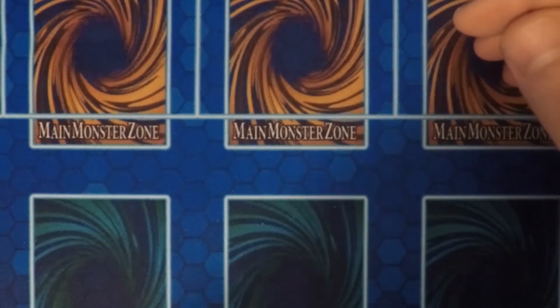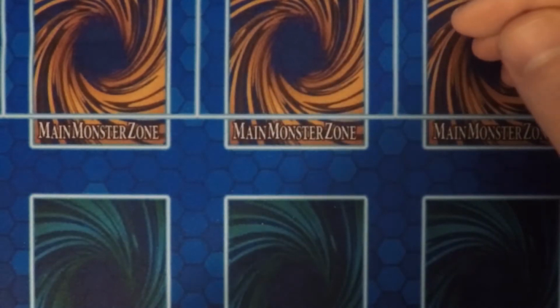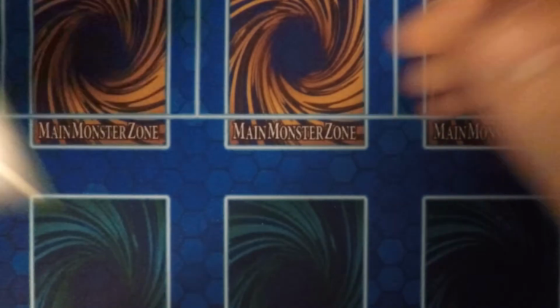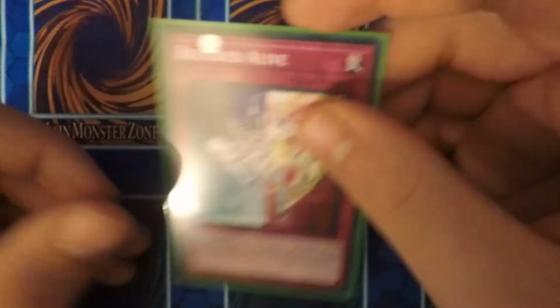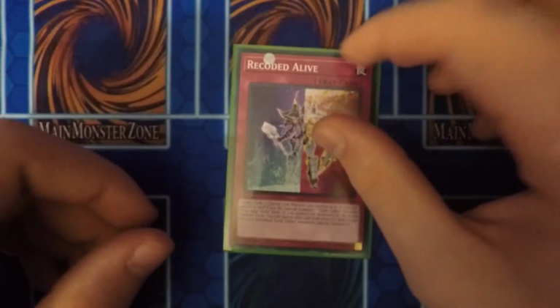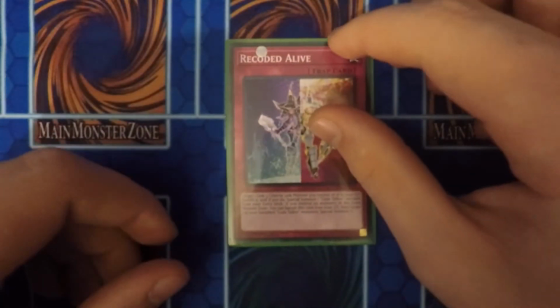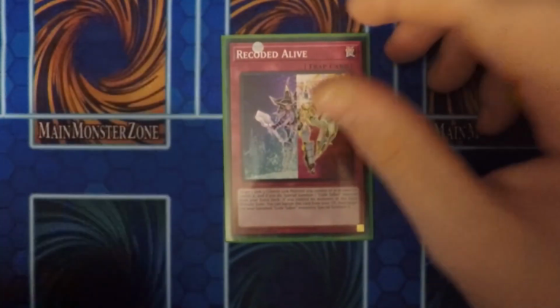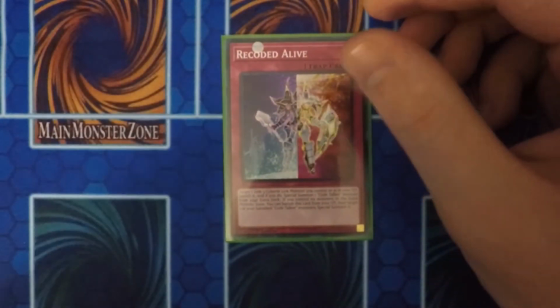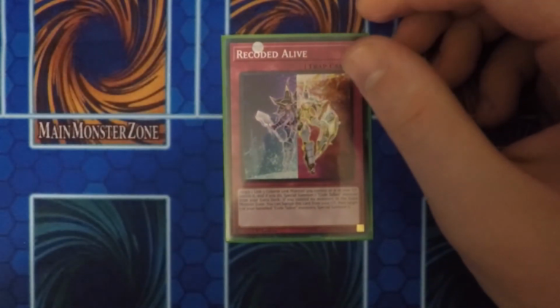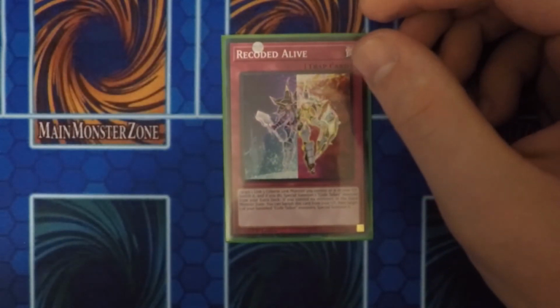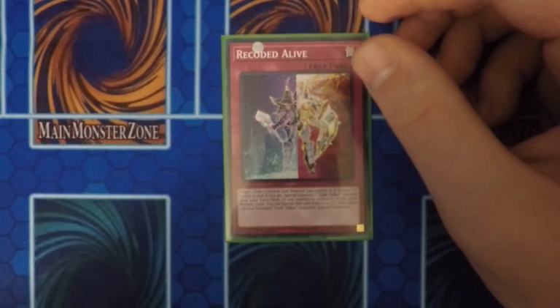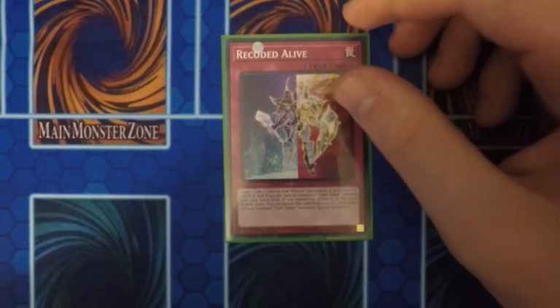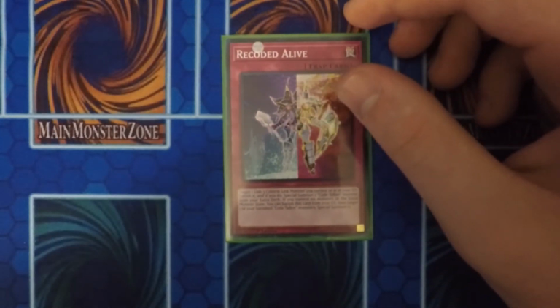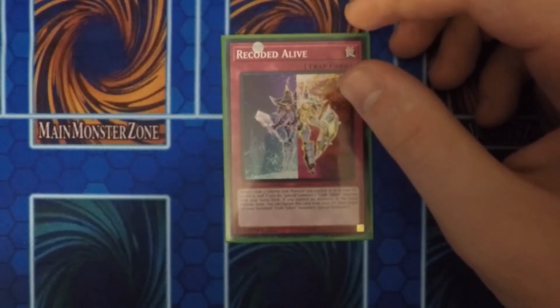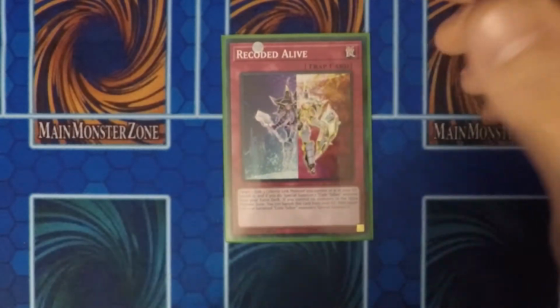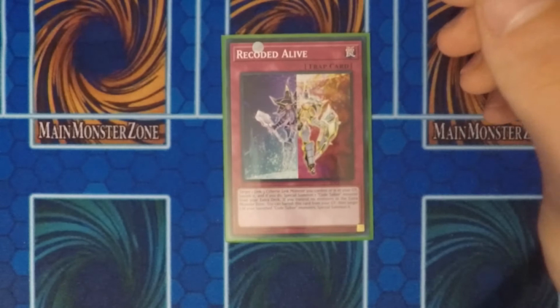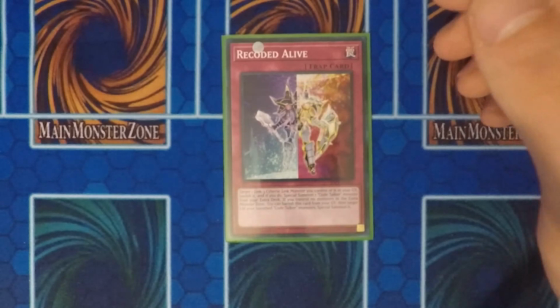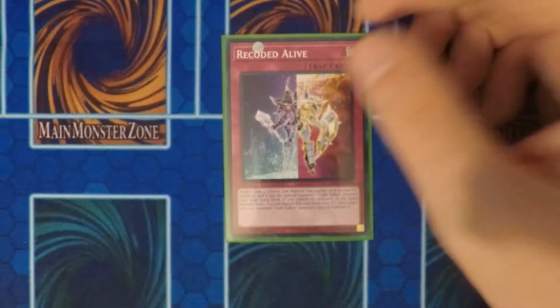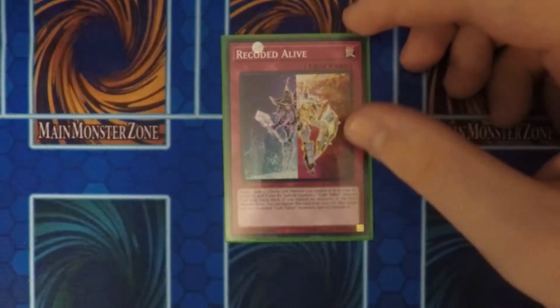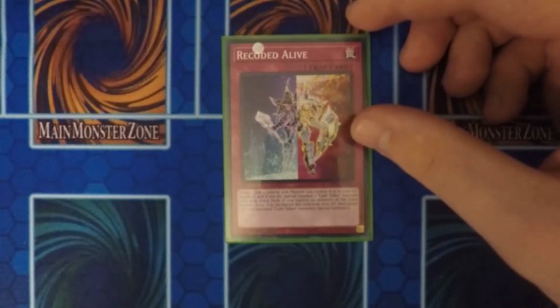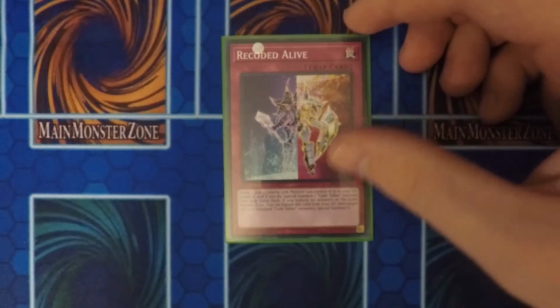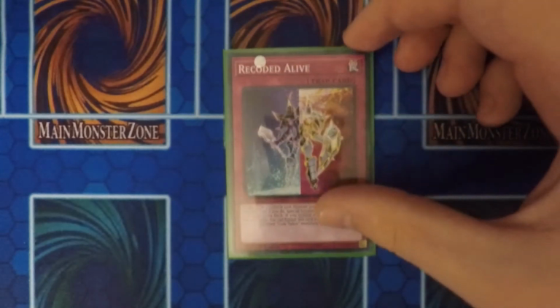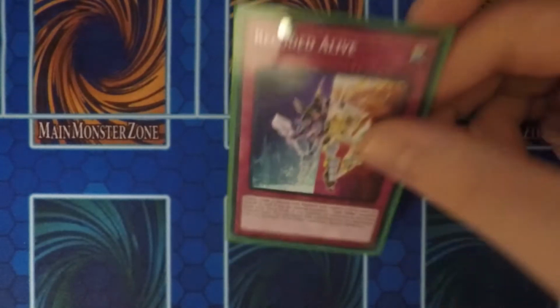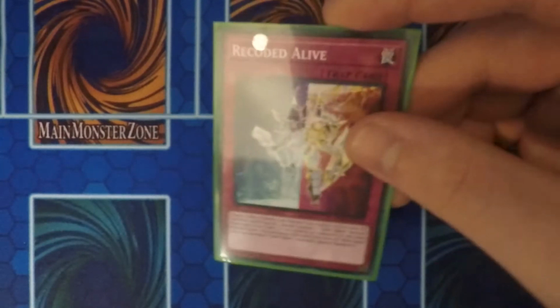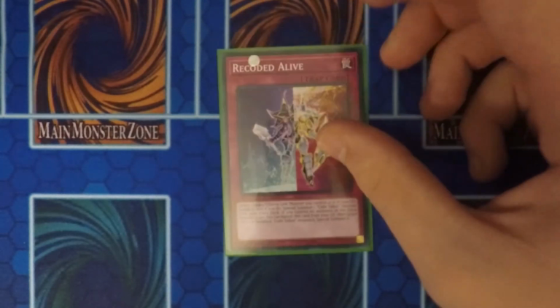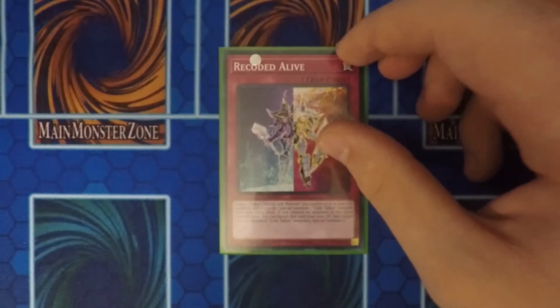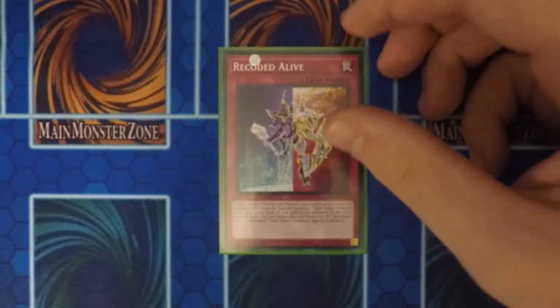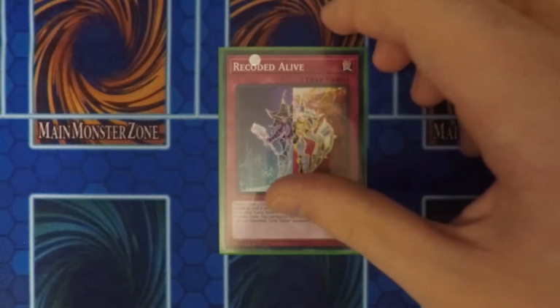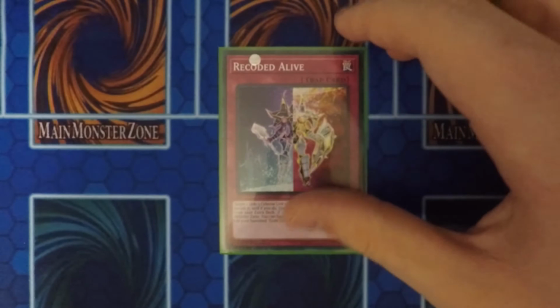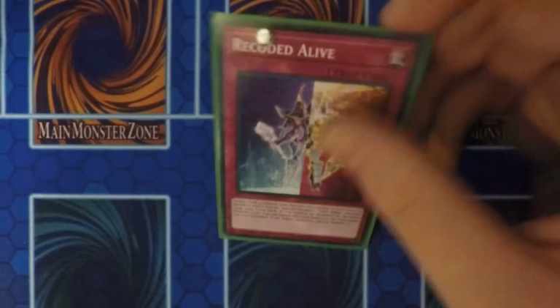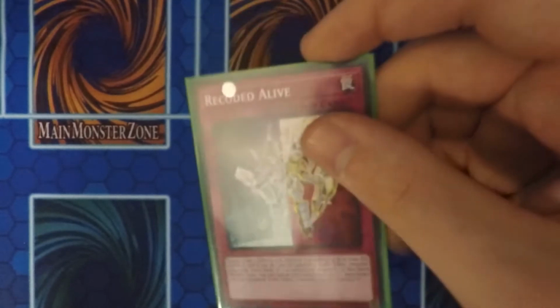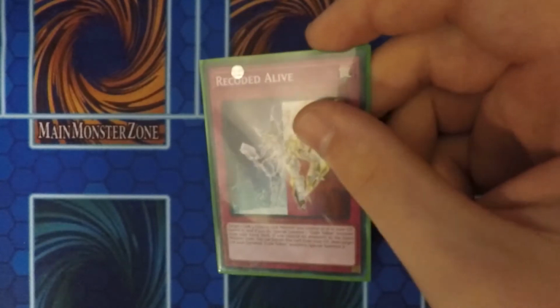I also run one Recoded Alive, just for the Link 3 plays, because you've got all those talkers. So why not use them to your advantage with this card.